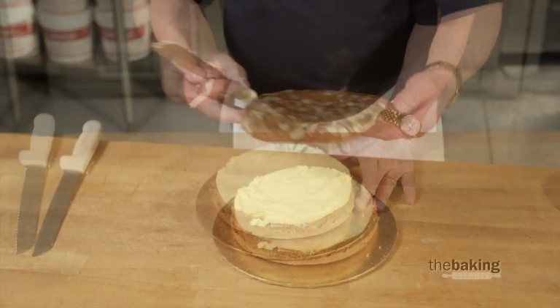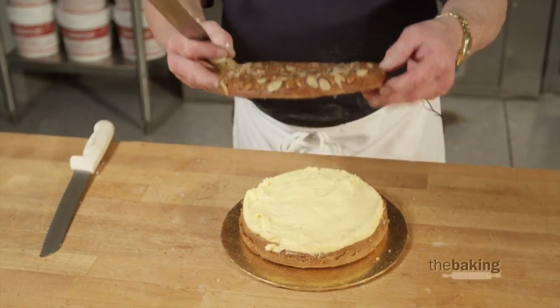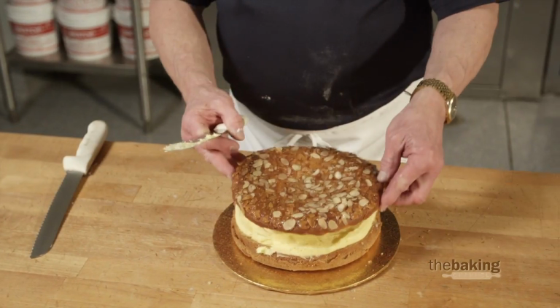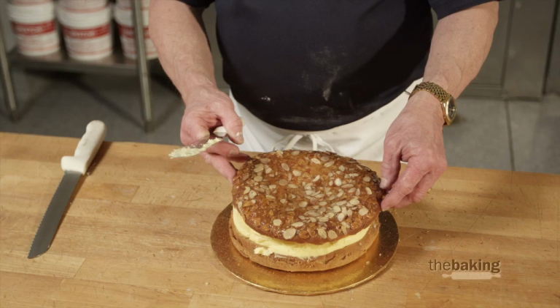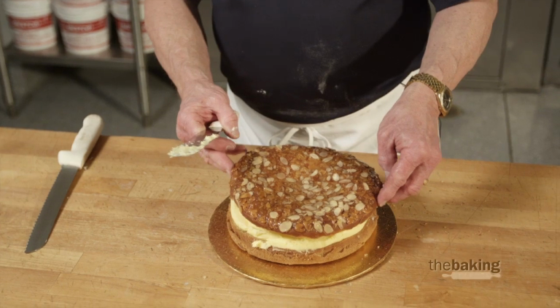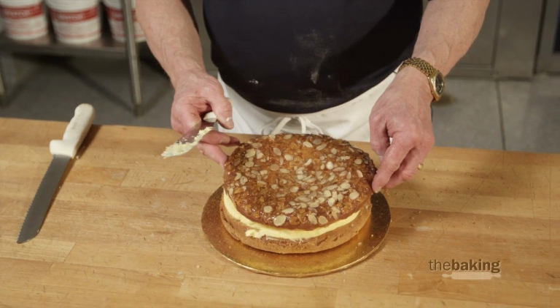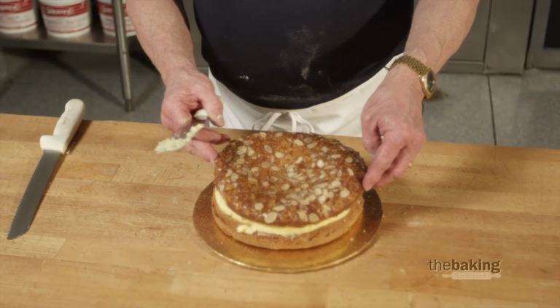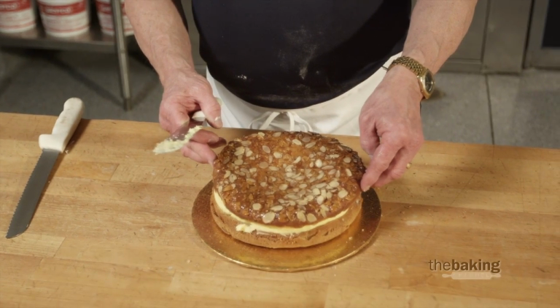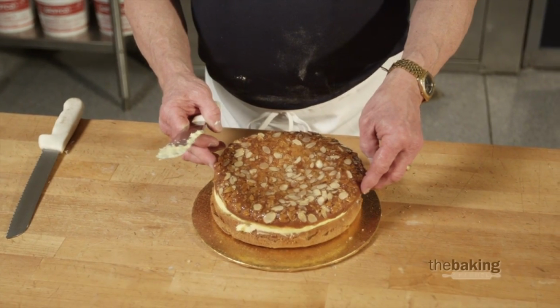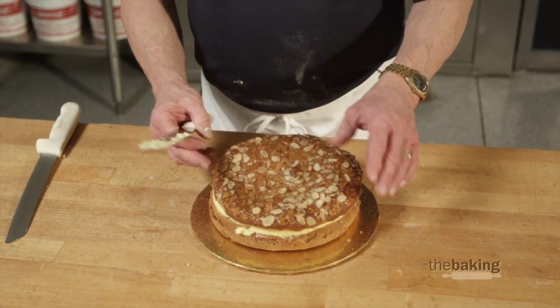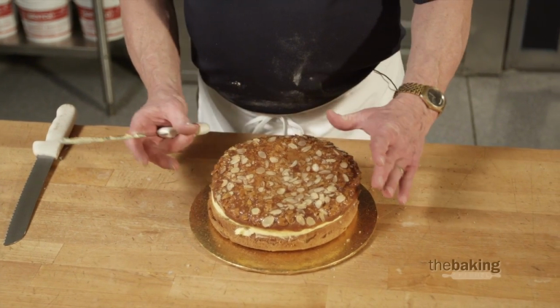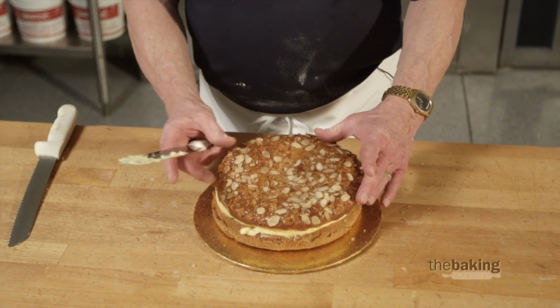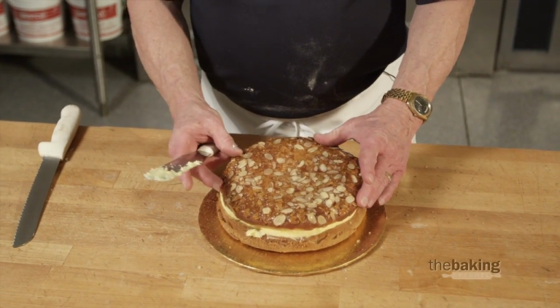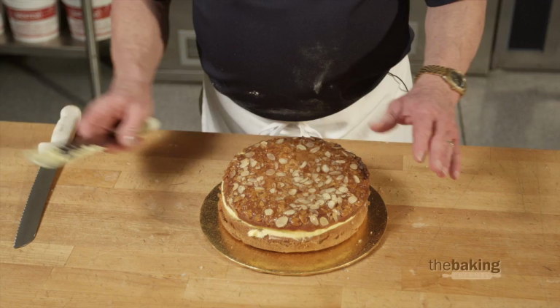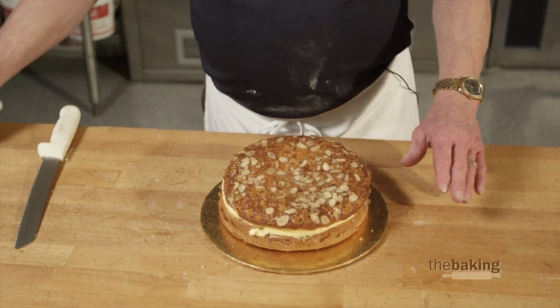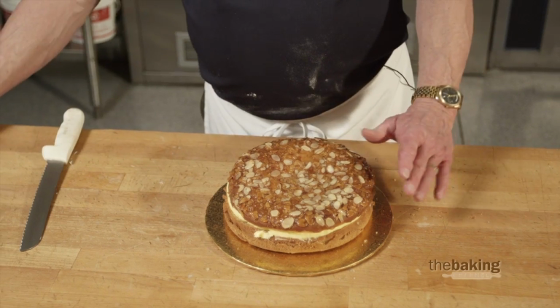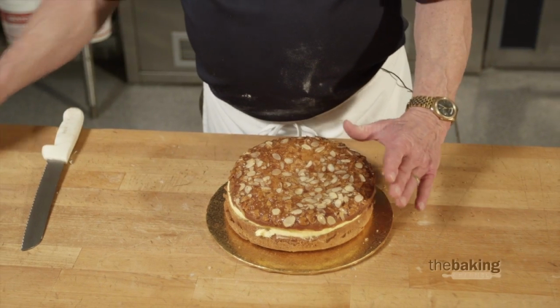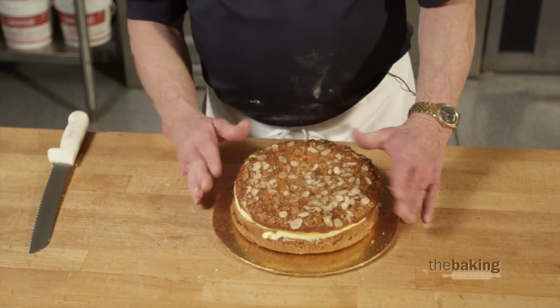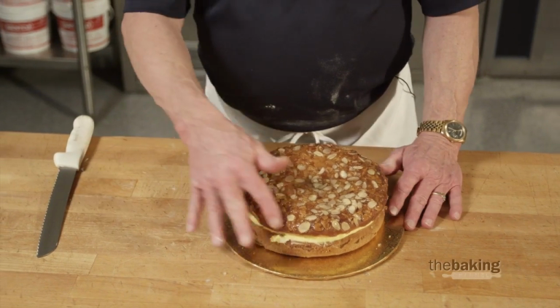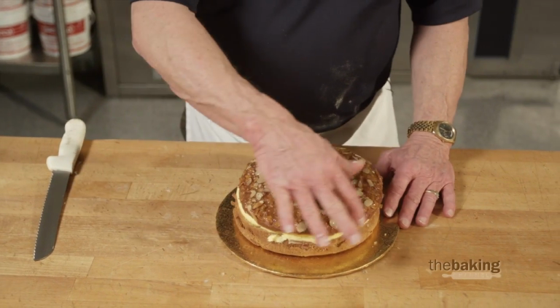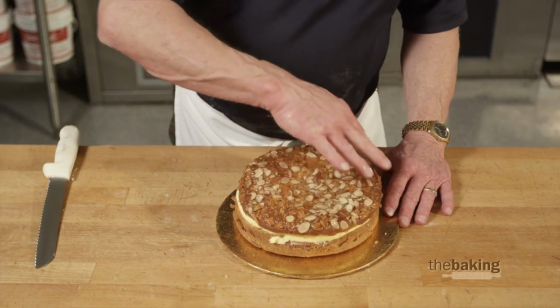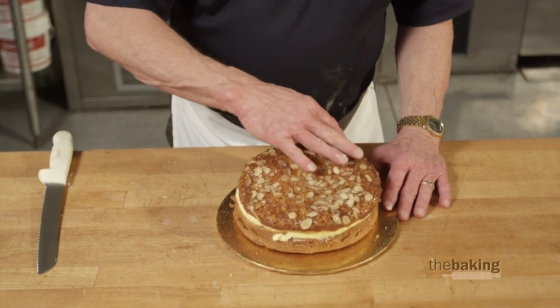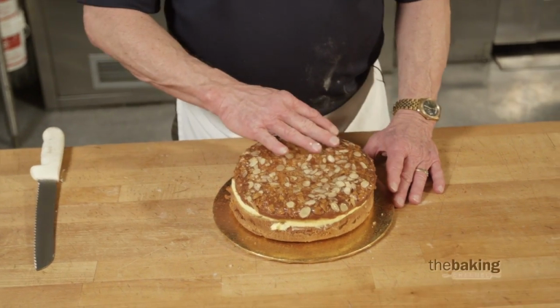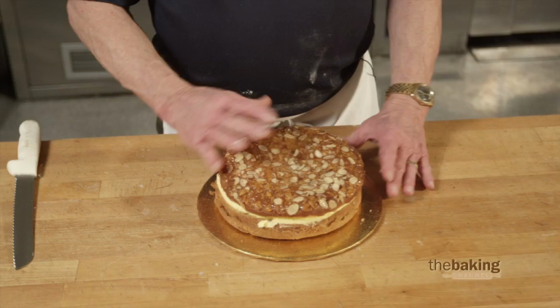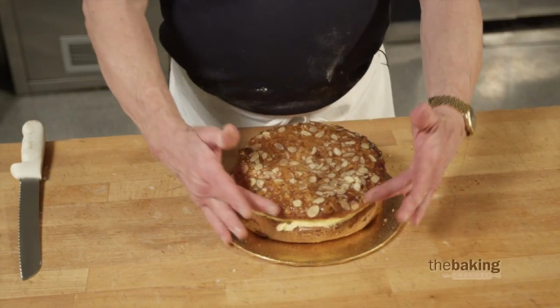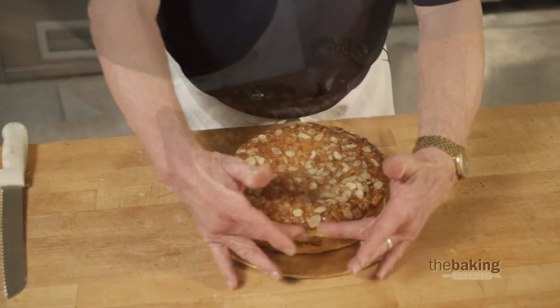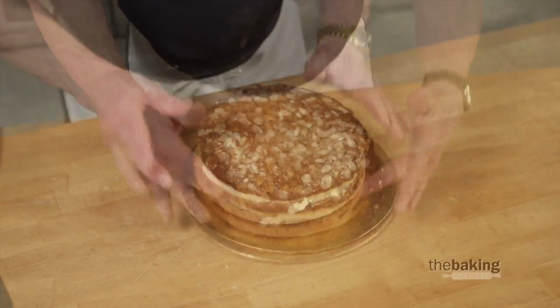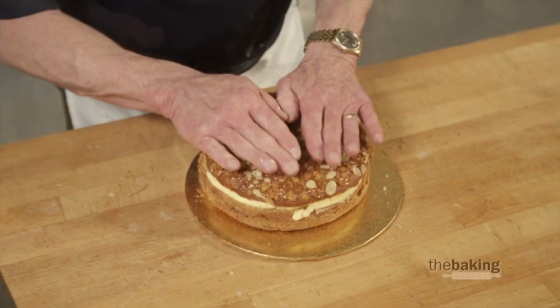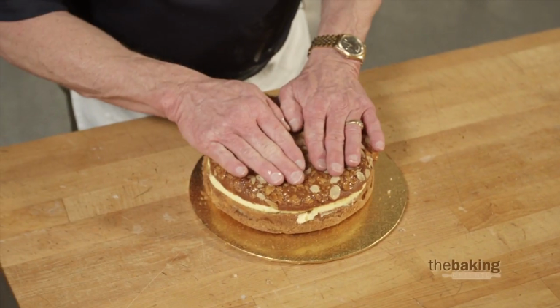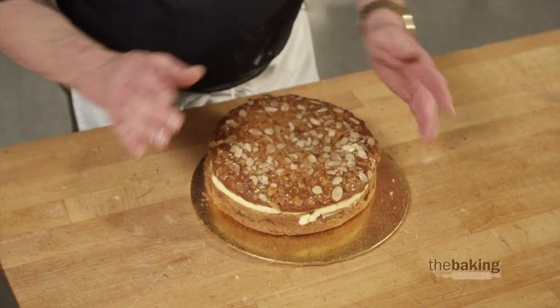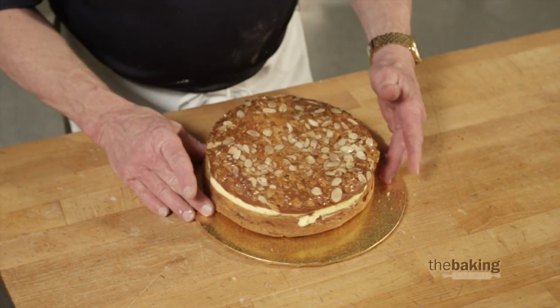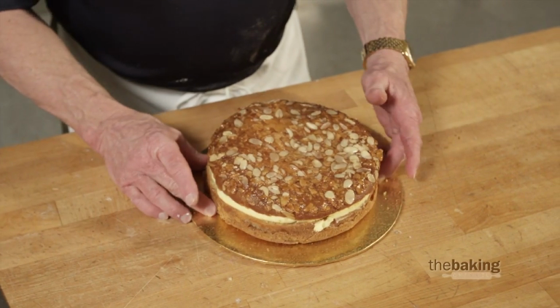At this point I'm ready to do the final touches on this. I'm going to put the top on. You can see how the bee sting paste actually spread to the edge. Press it down a little bit to set that top.